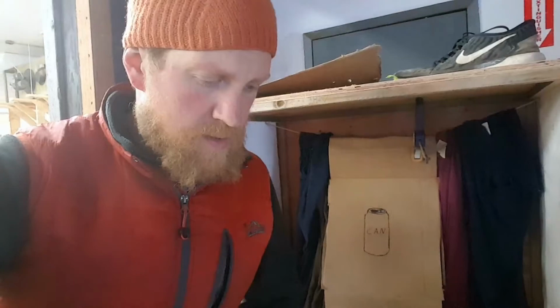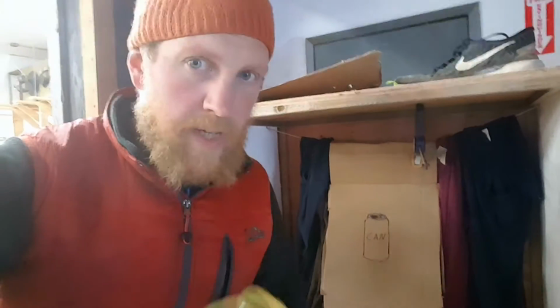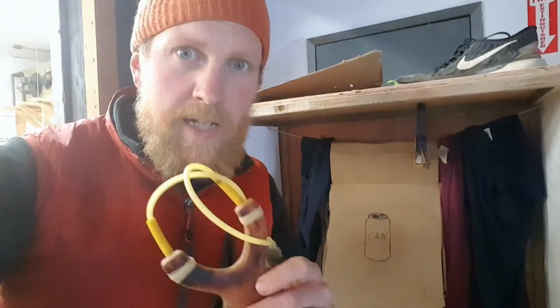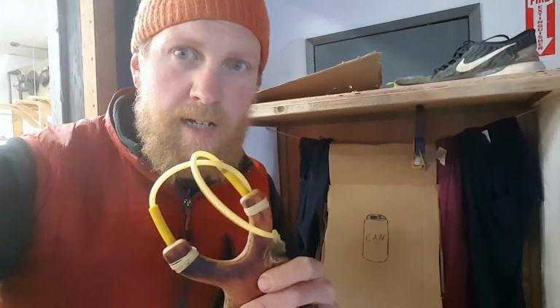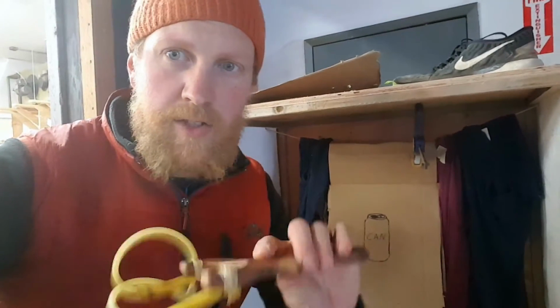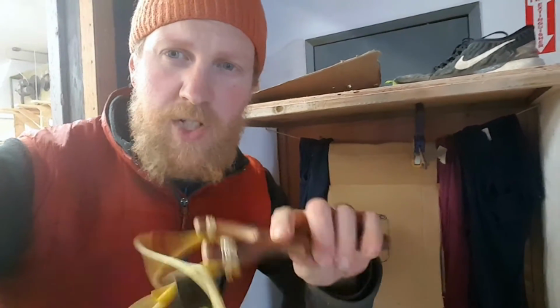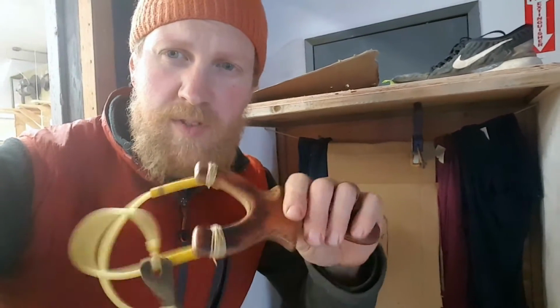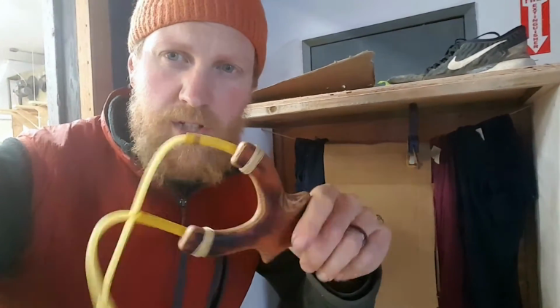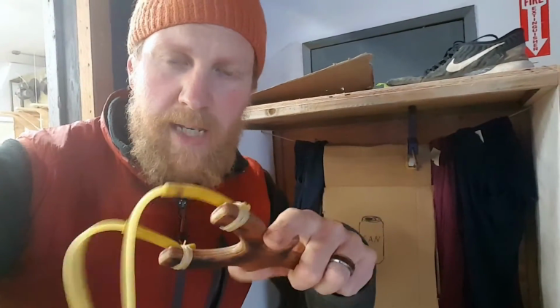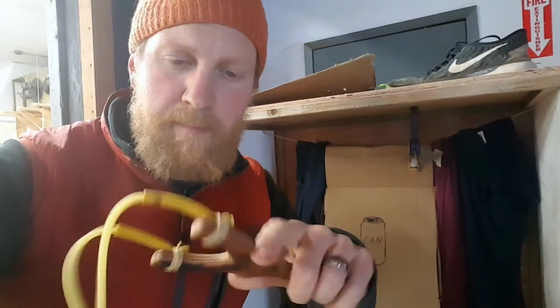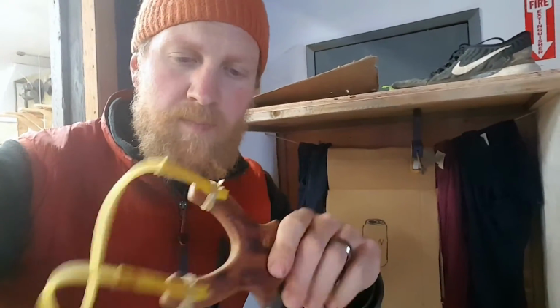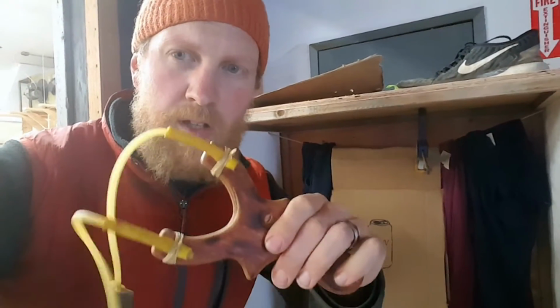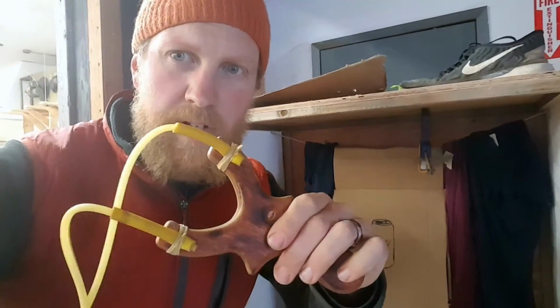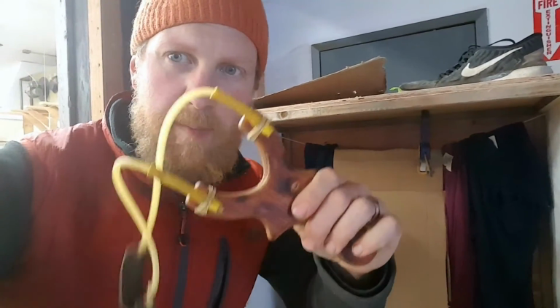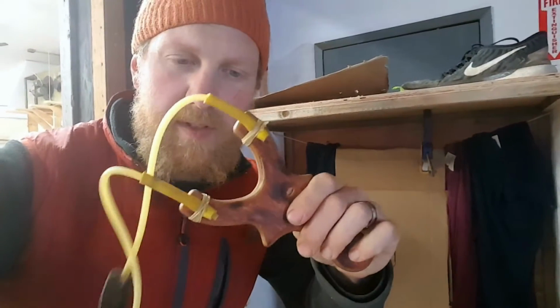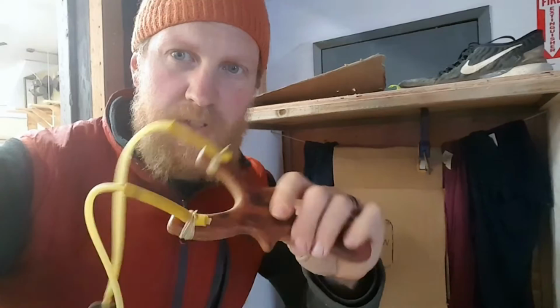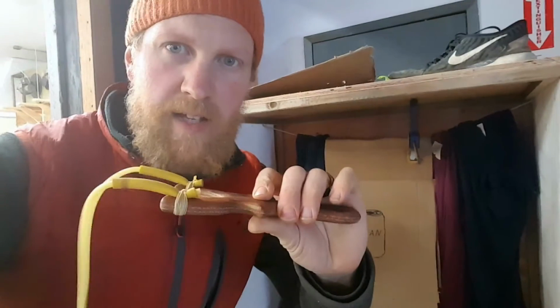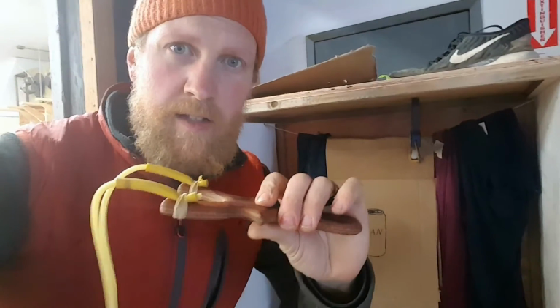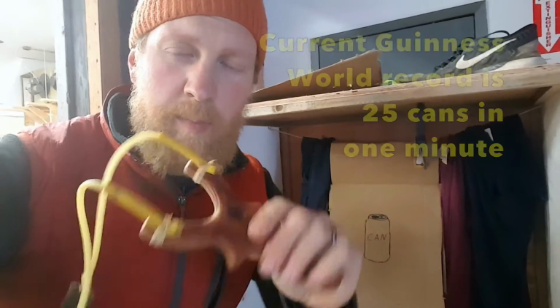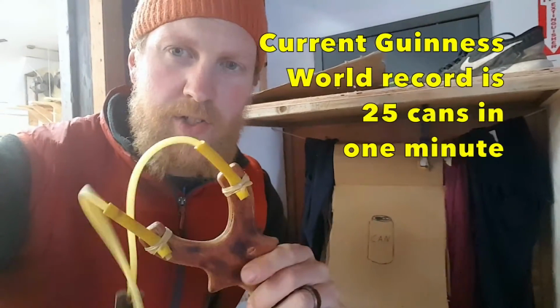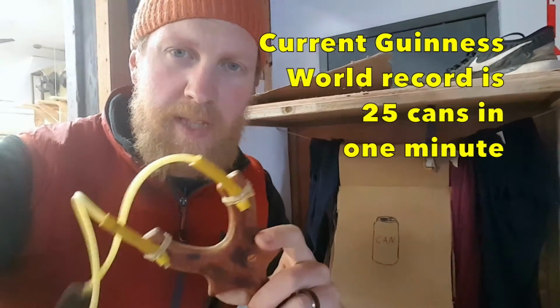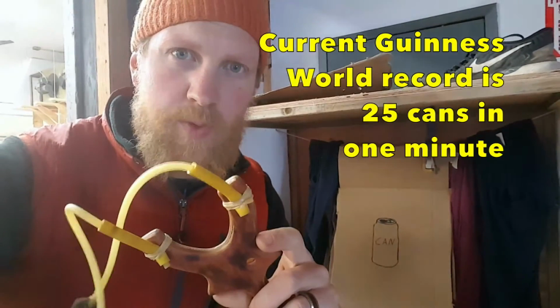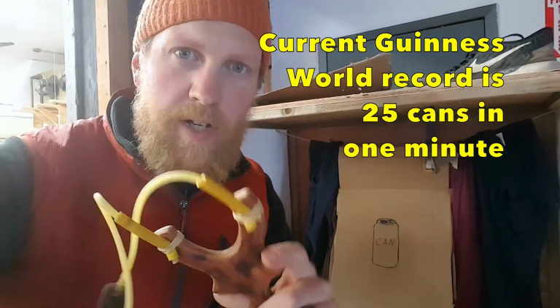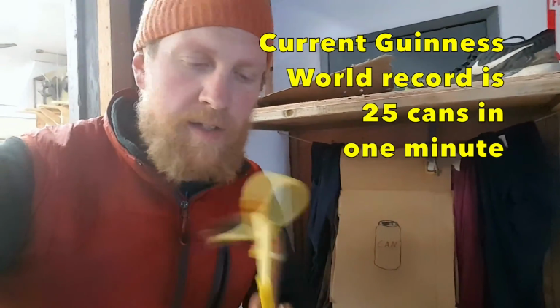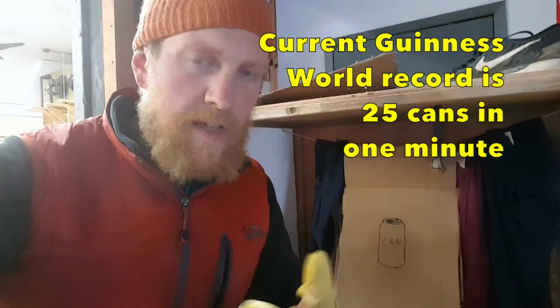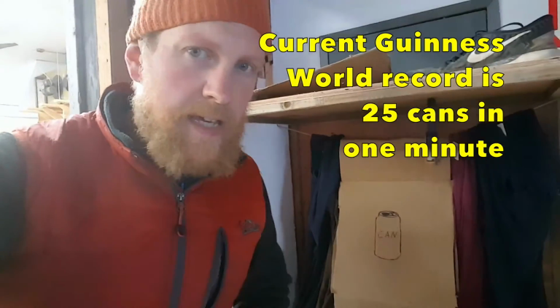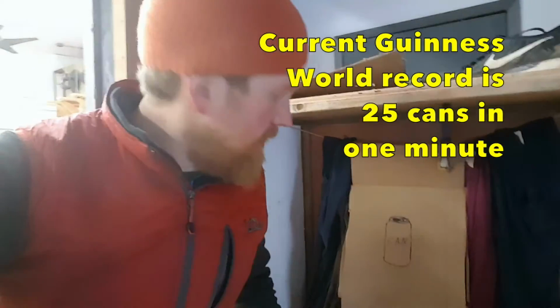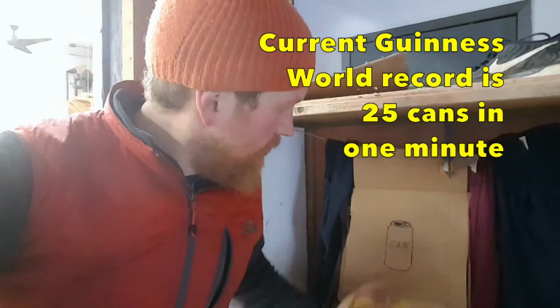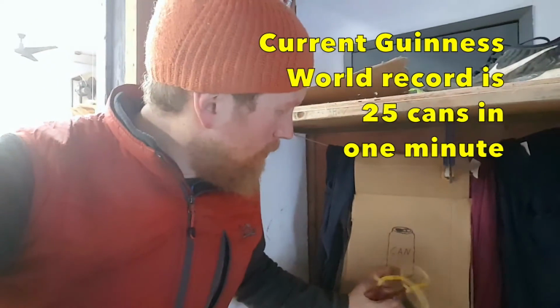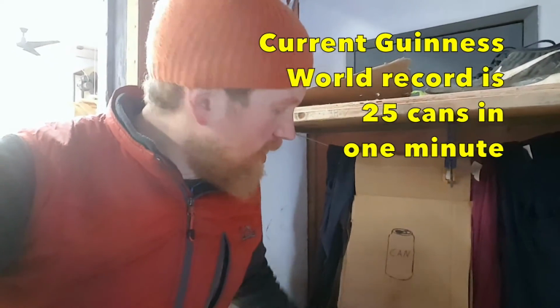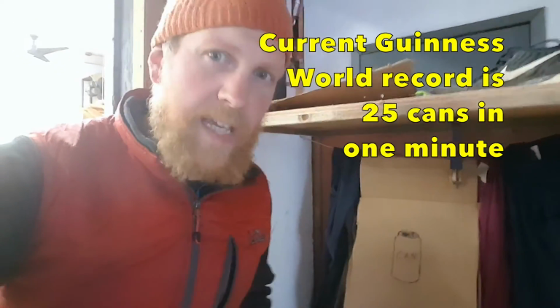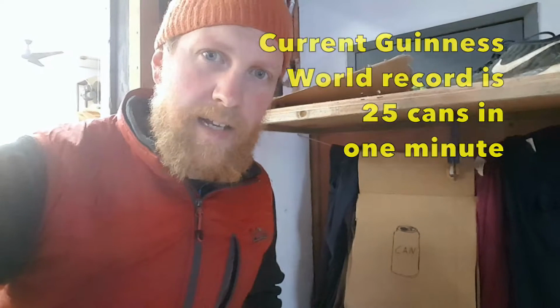So I got my little speed shooting slingshot I made, all rigged up. It's a new style I'm trying for beating the Guinness World Record. And a little paper target with a can on it.